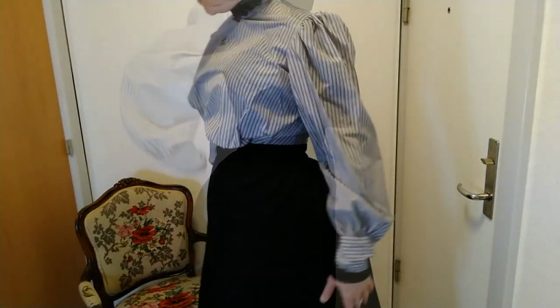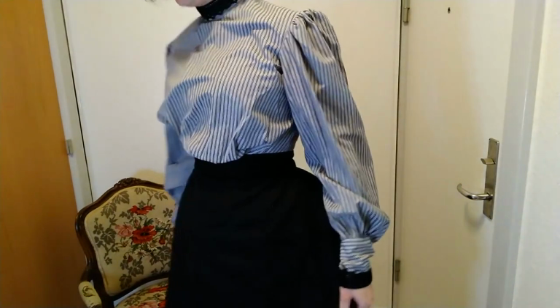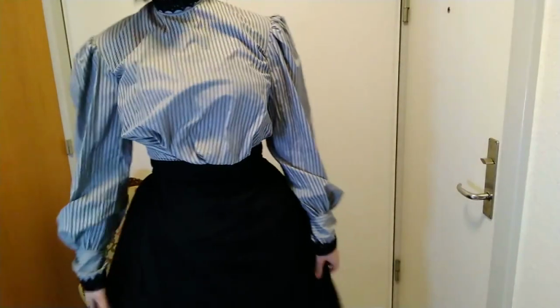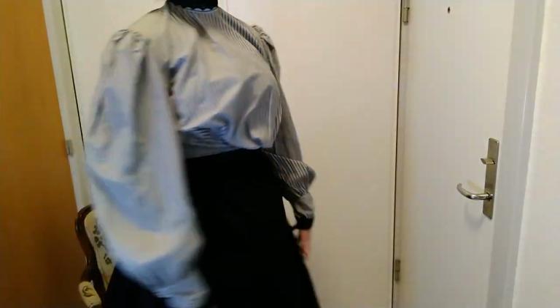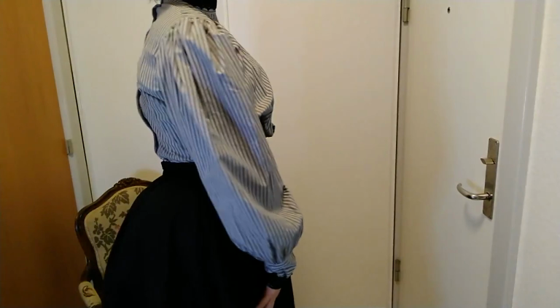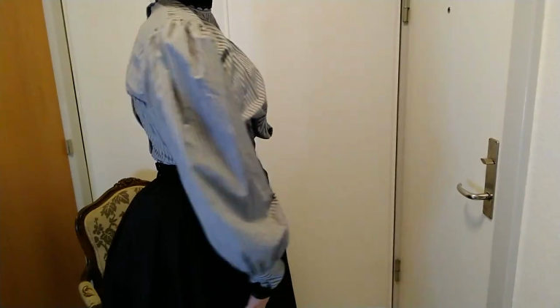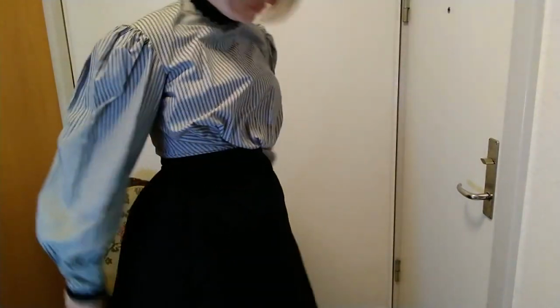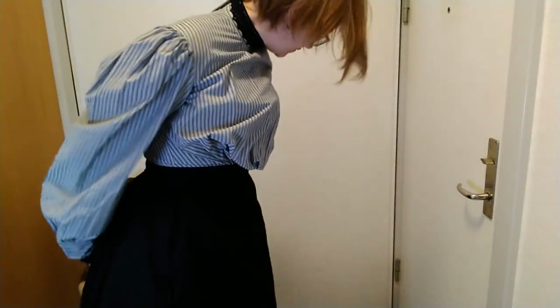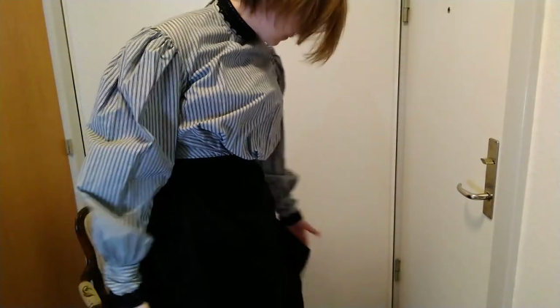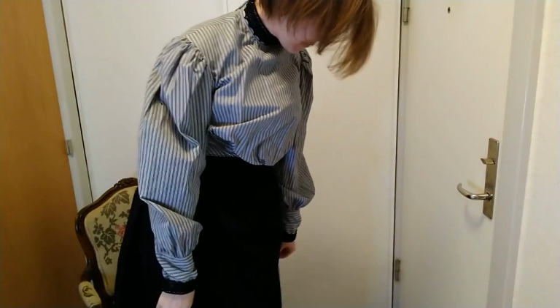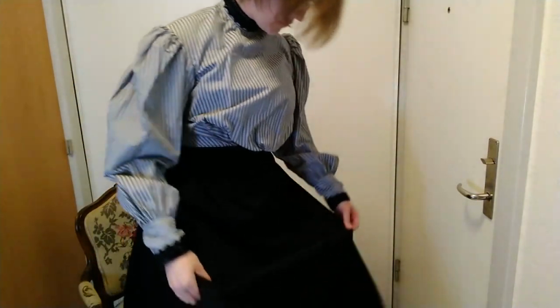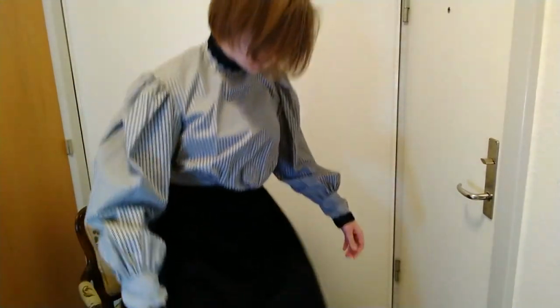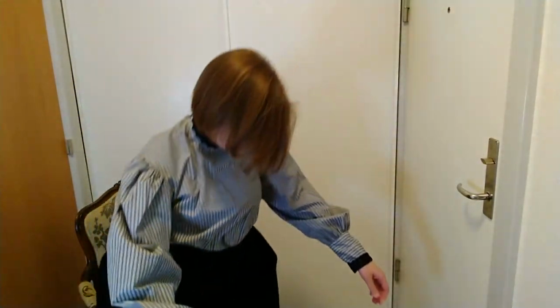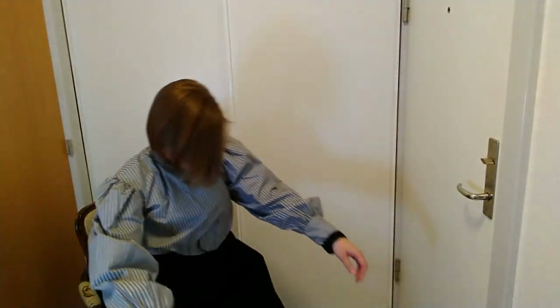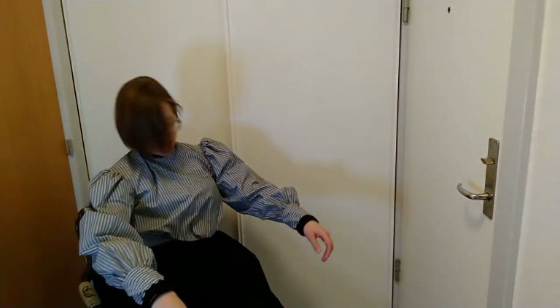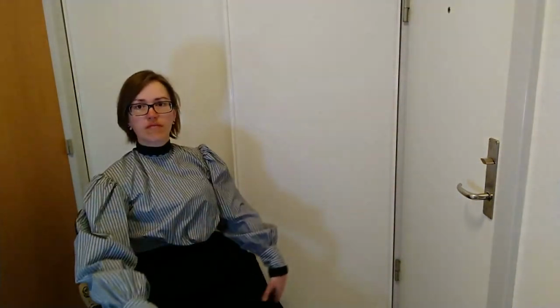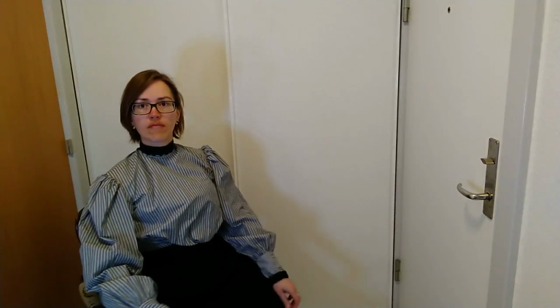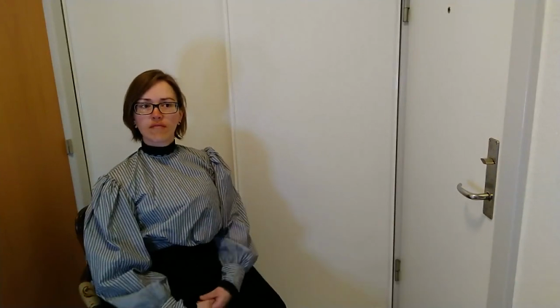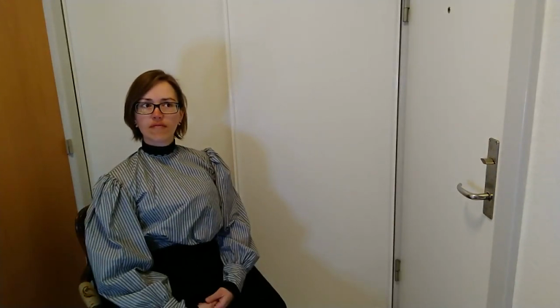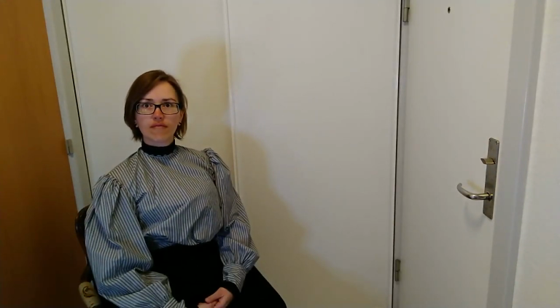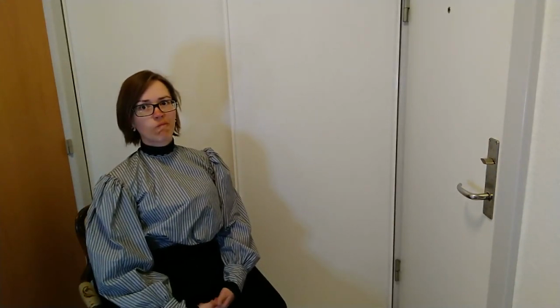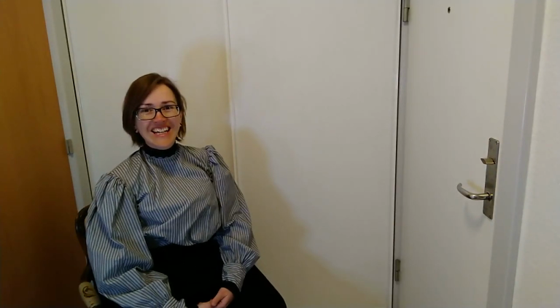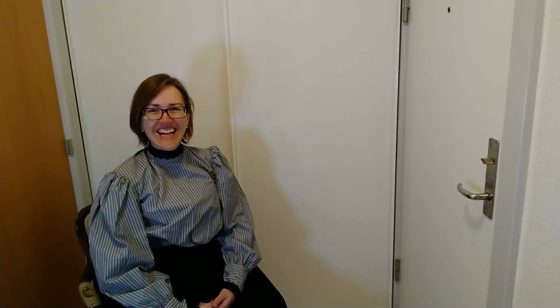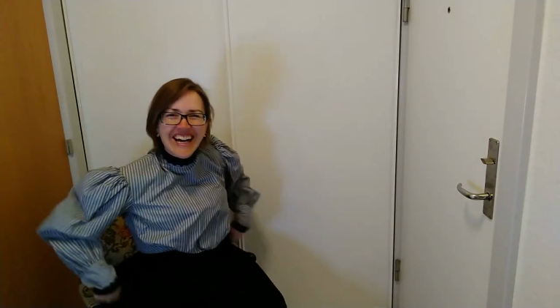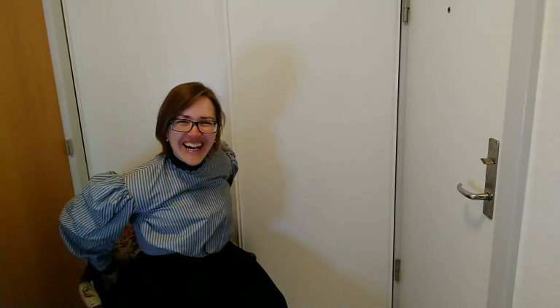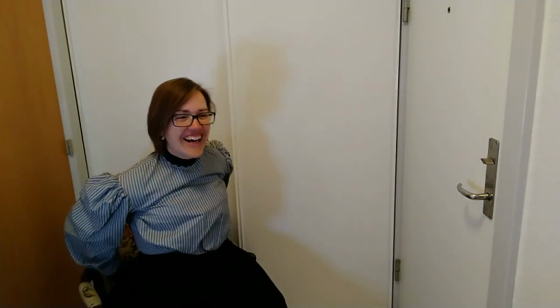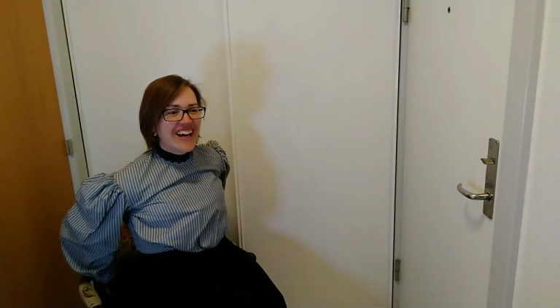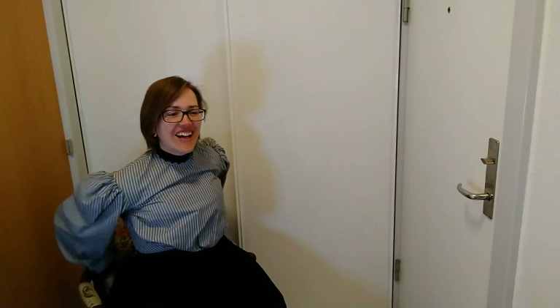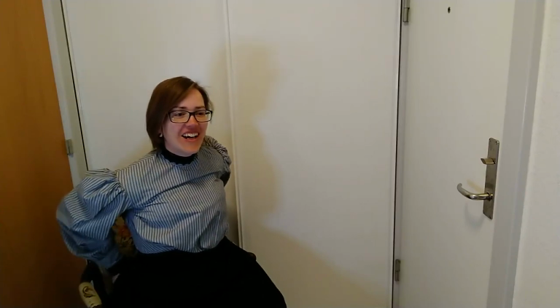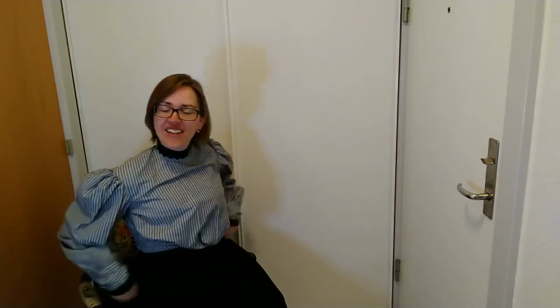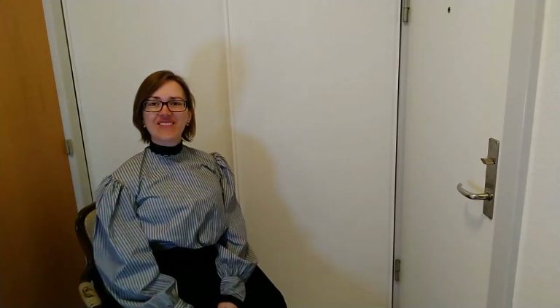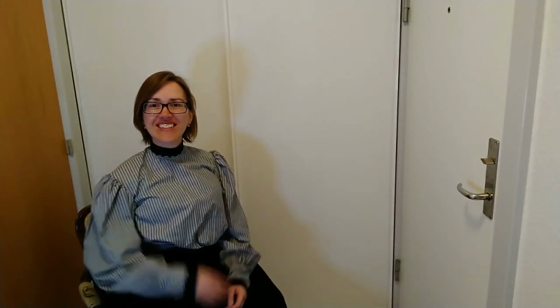Let's see if I can sit down in it. Not too bad — it works. It's not in the way at all; I'm not even sitting on it.